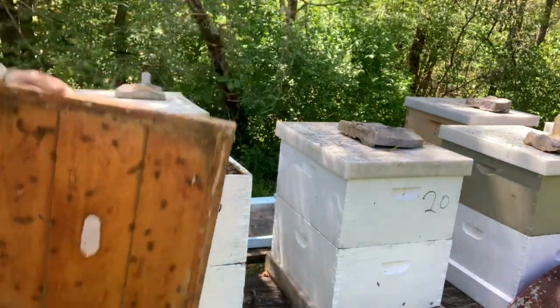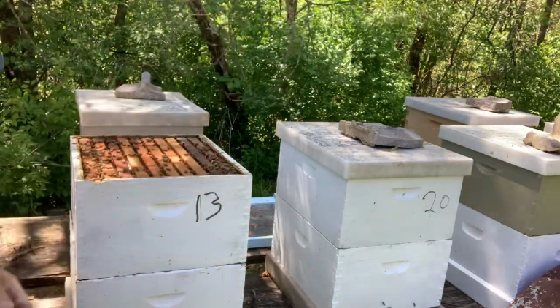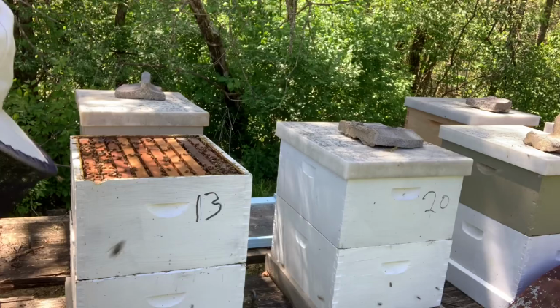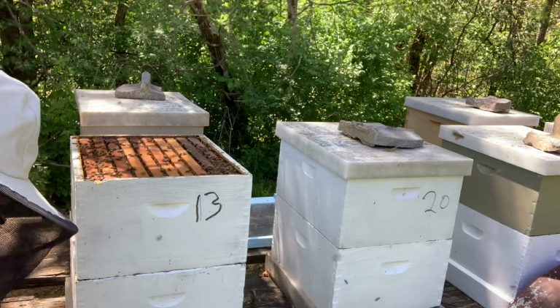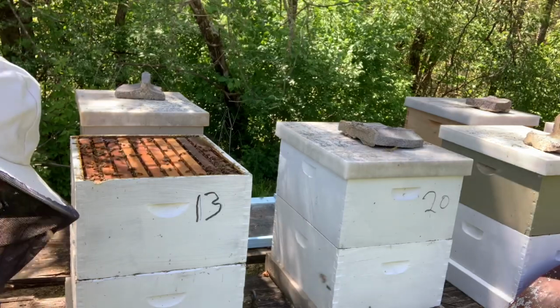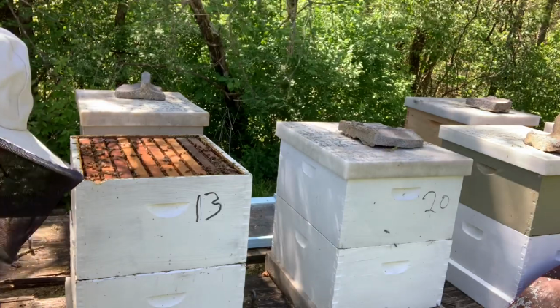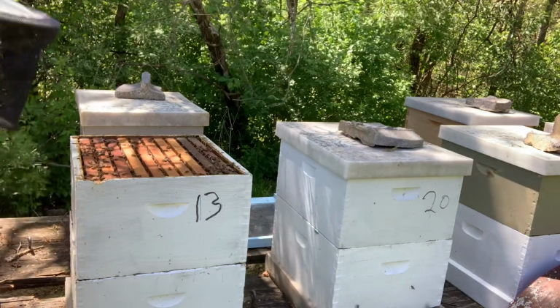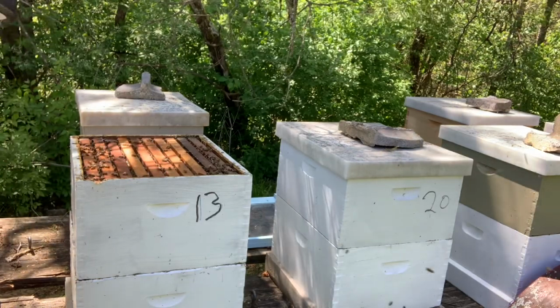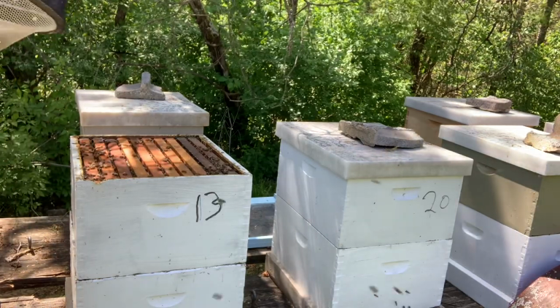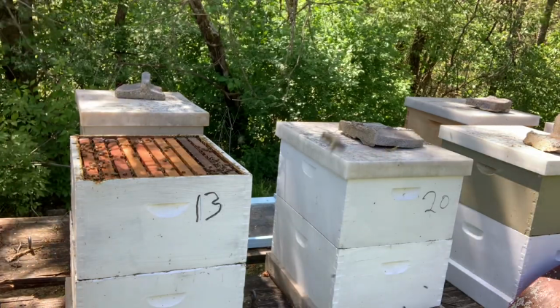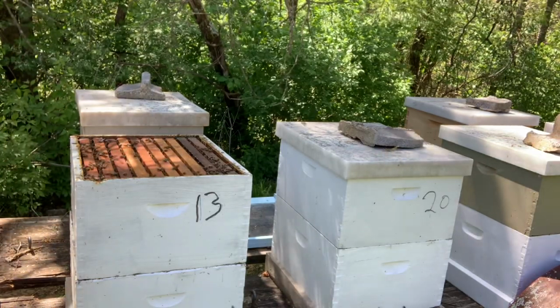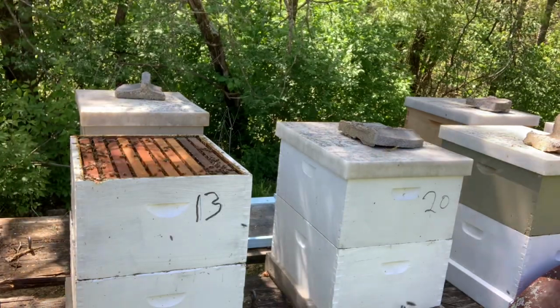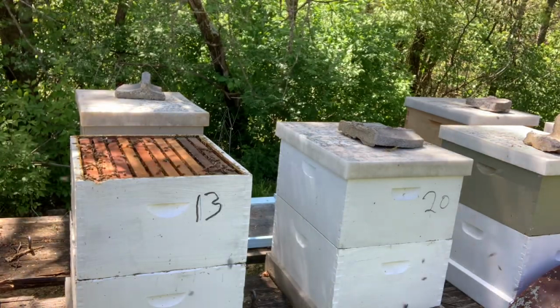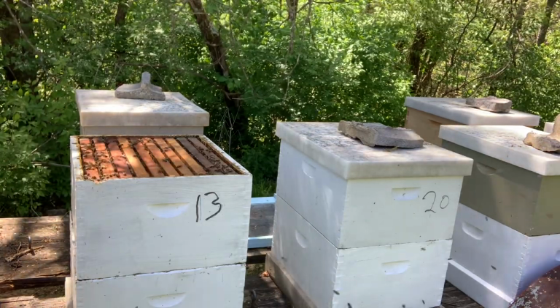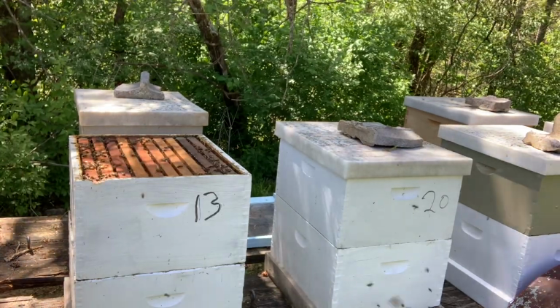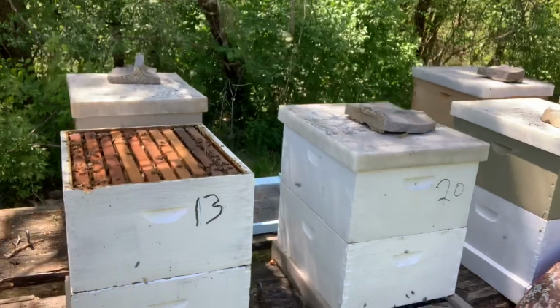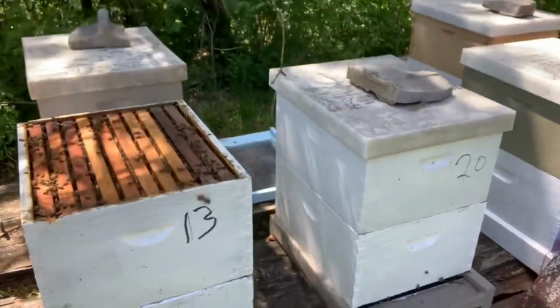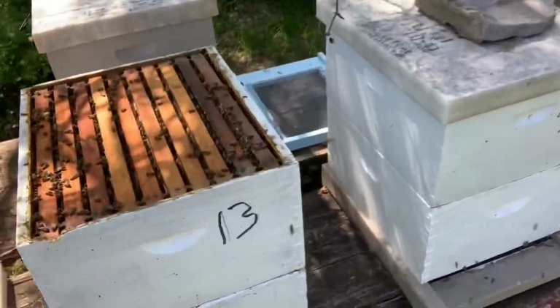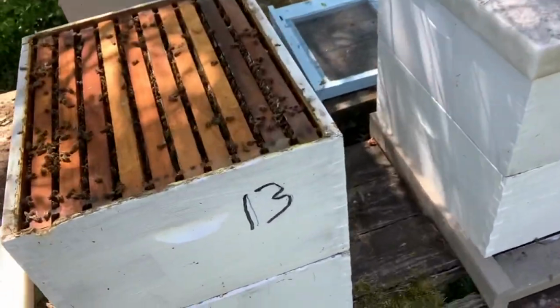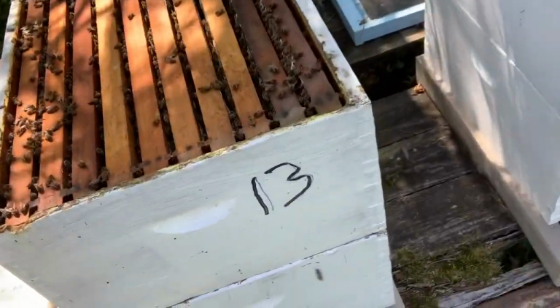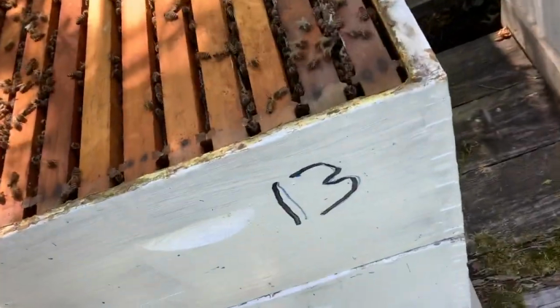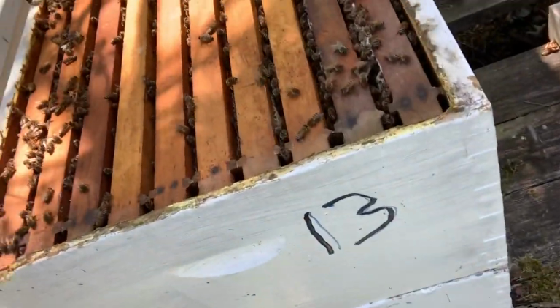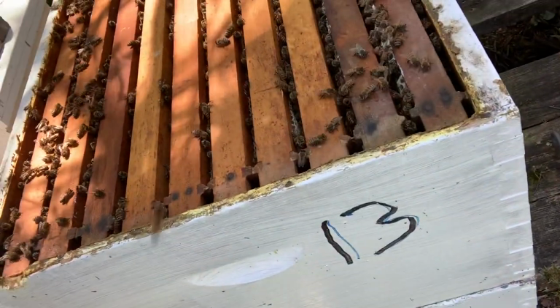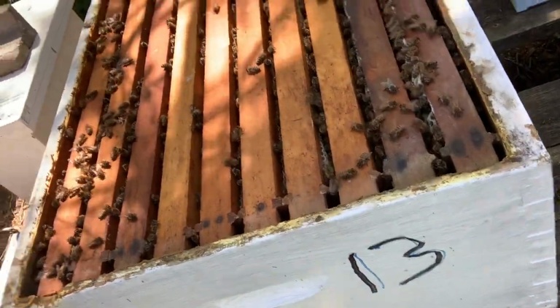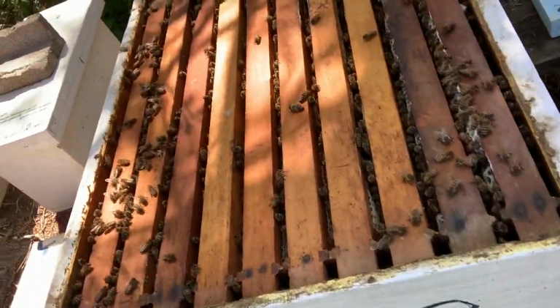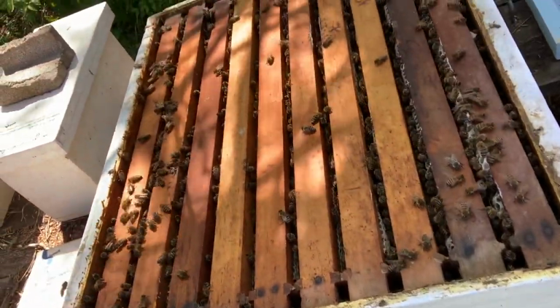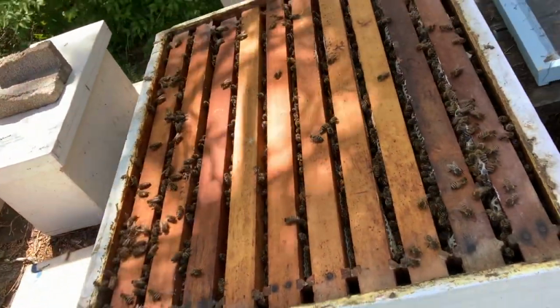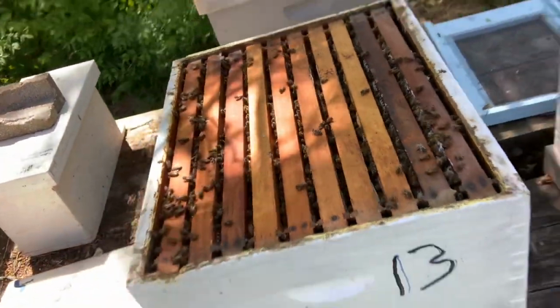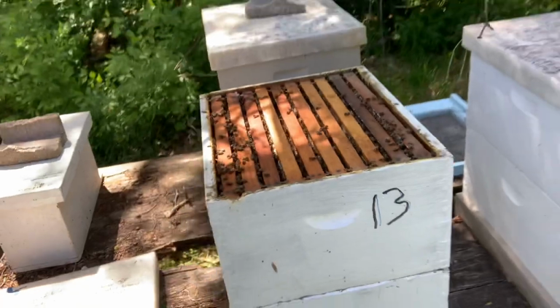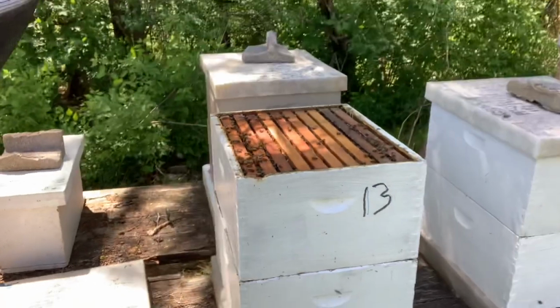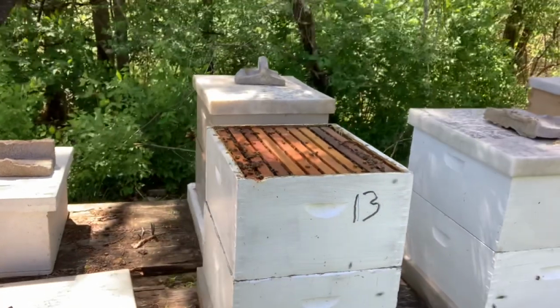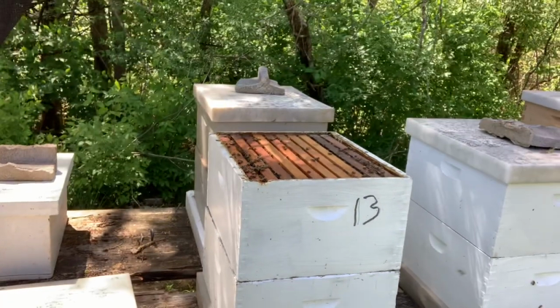This one wasn't doing too hot — I said it might have to replace the queen — but apparently they've had some brood hatch out. They do have a little bit of white wax on the top, so we'll add a honey super to them too.